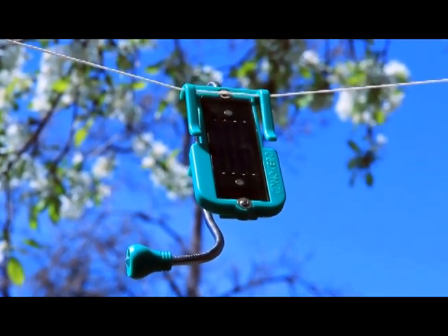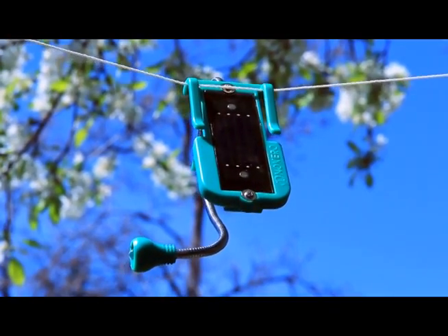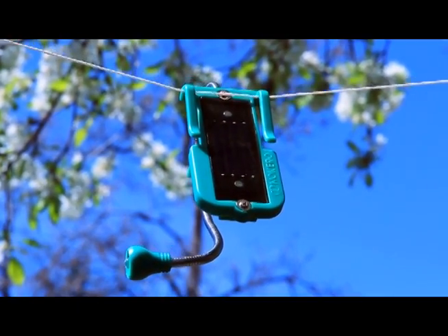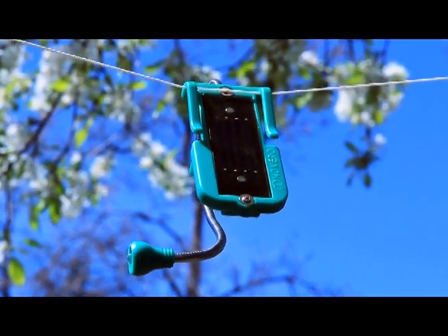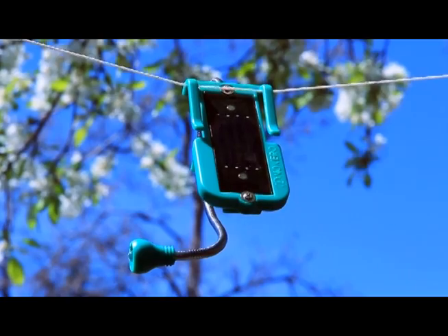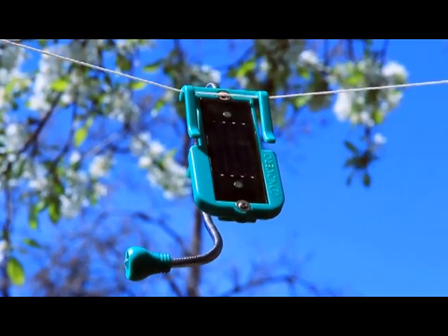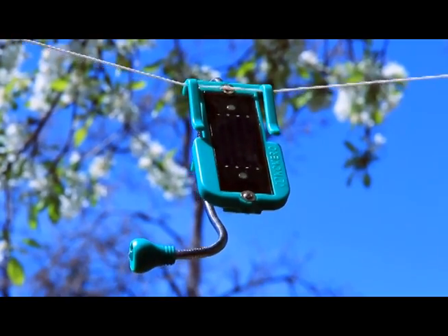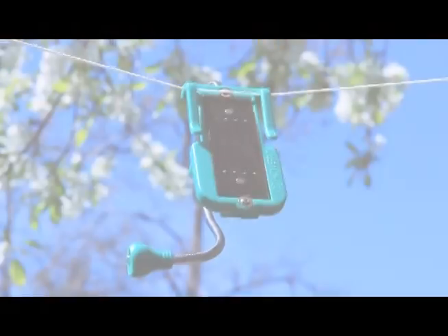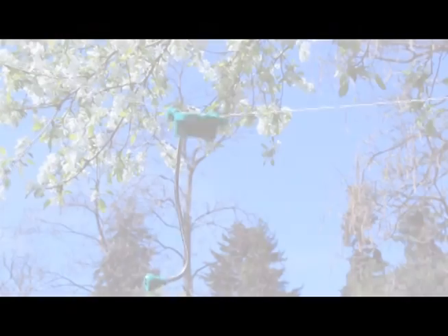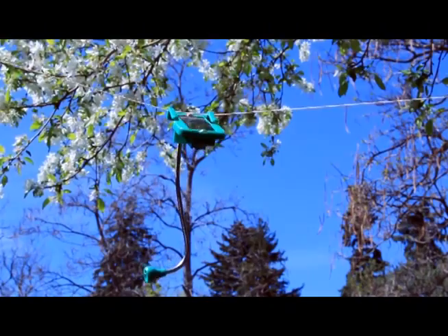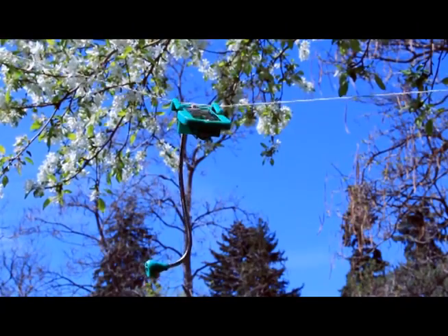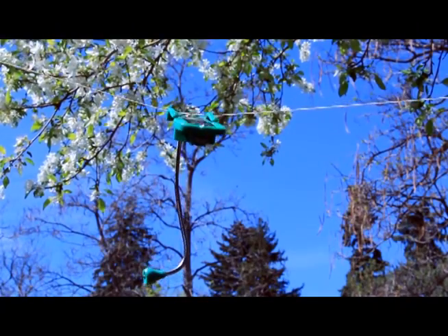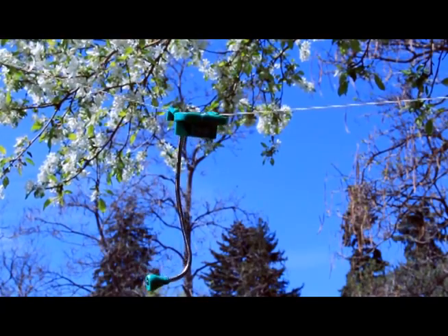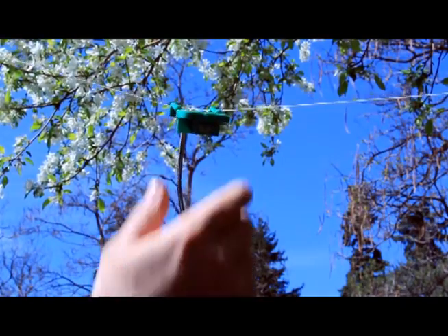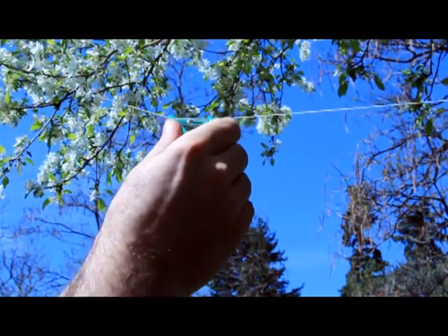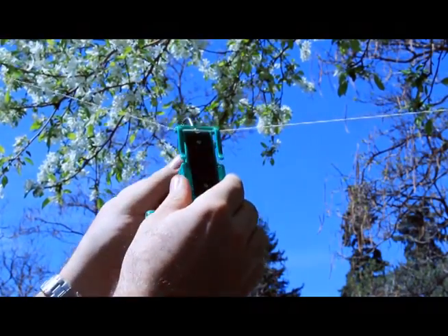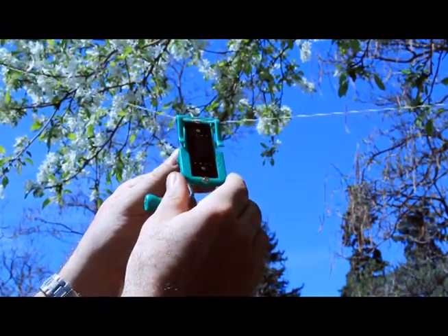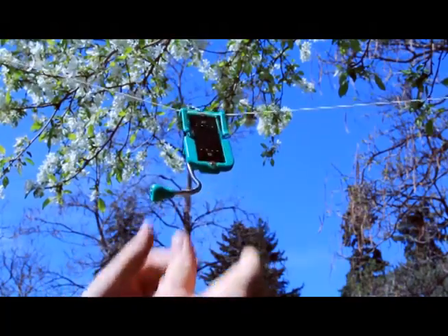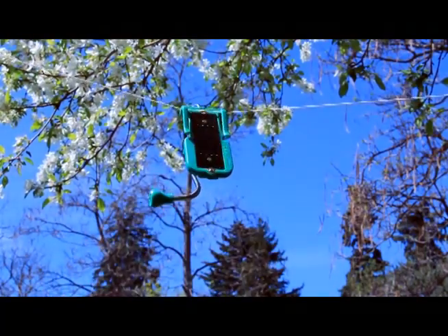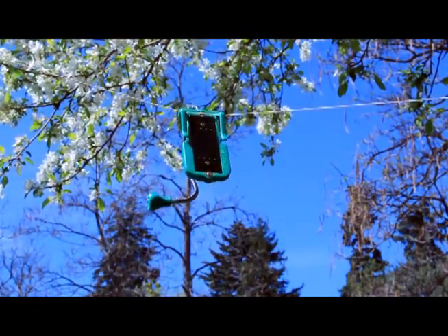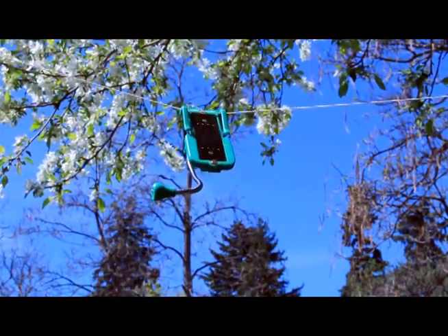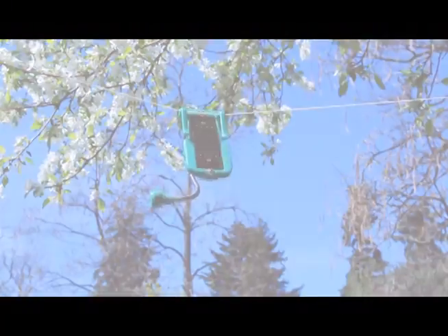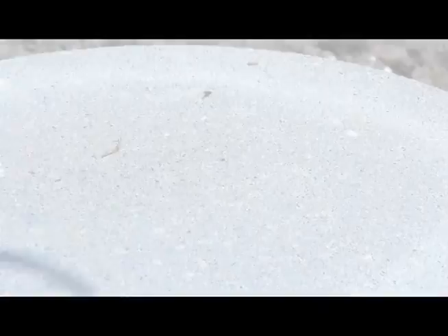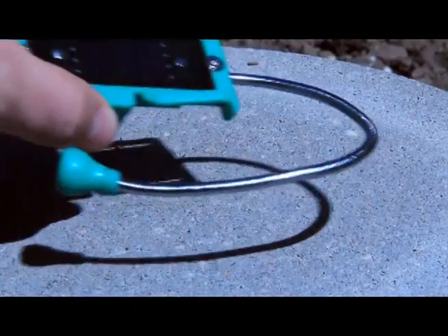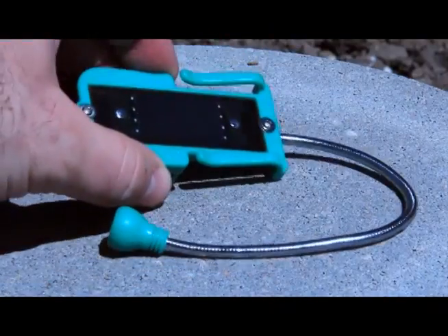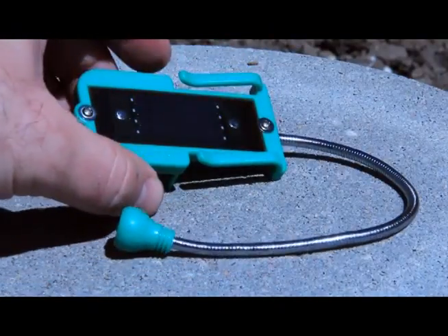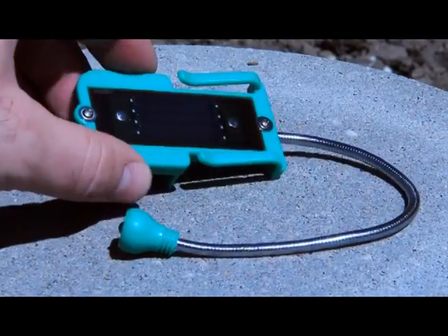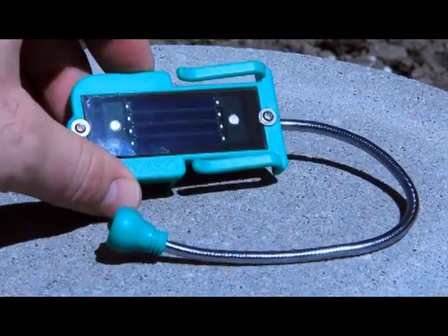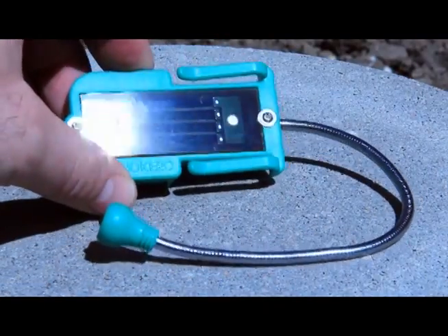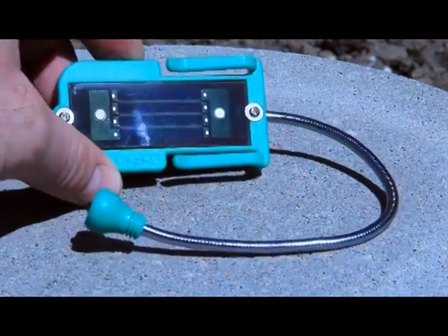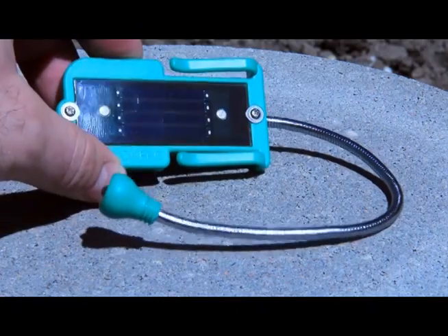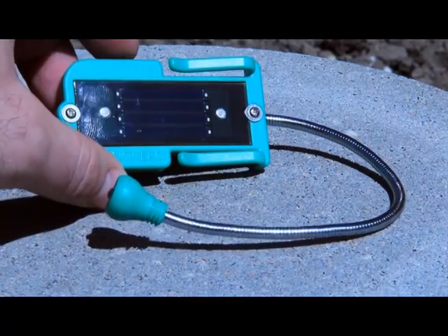The Nocaro EDD comes with these durable clips so you can hang it on a line outside to charge. You can angle EDD towards the sun using the light as a counterbalance. You can also charge EDD by placing it on a hard surface and pointing the solar panel towards the sun.